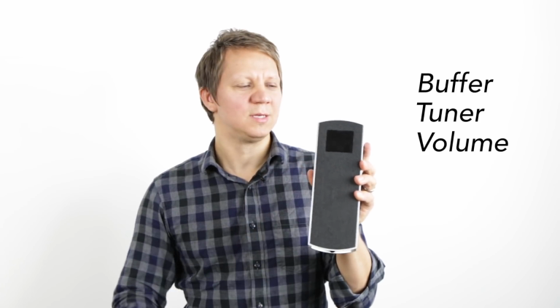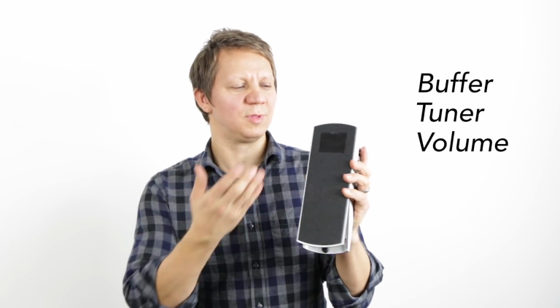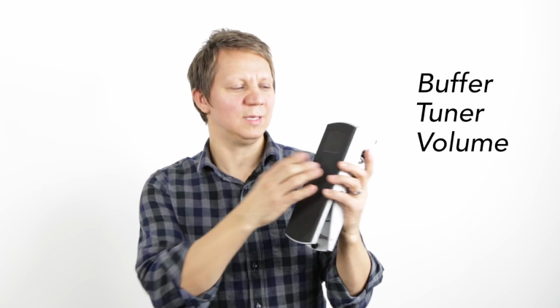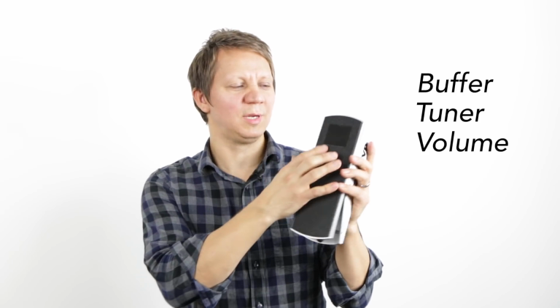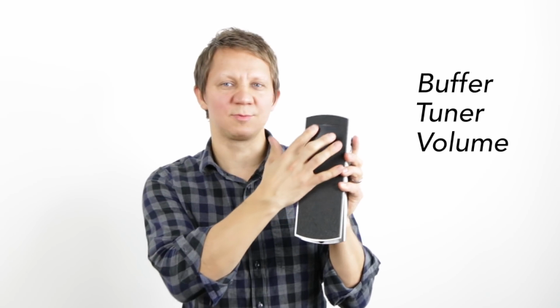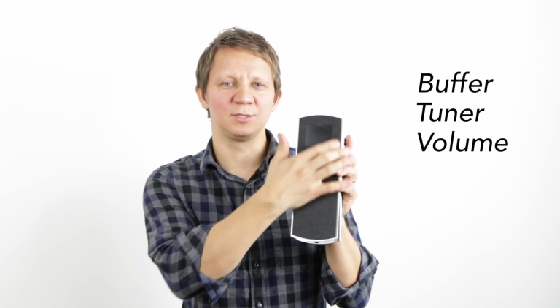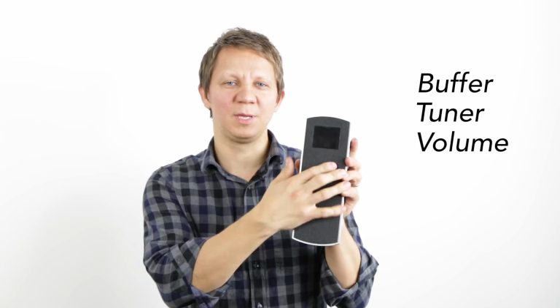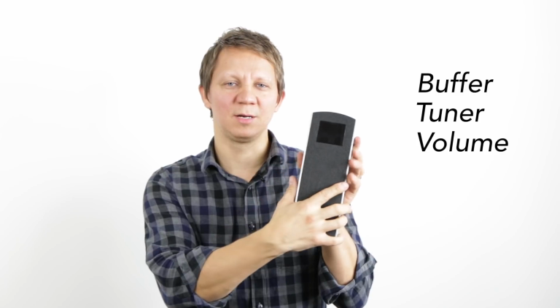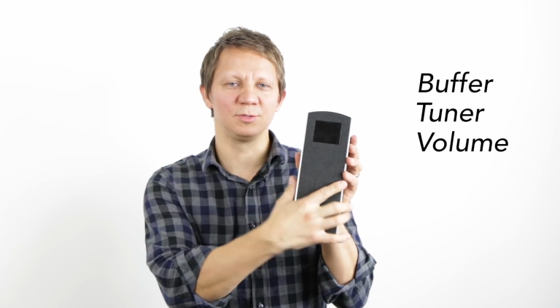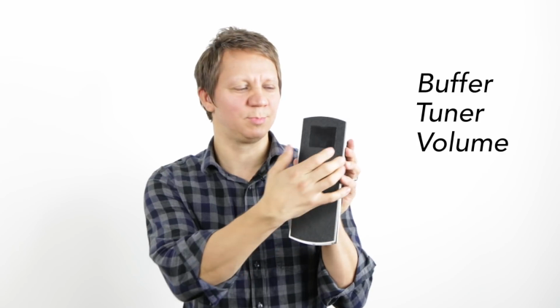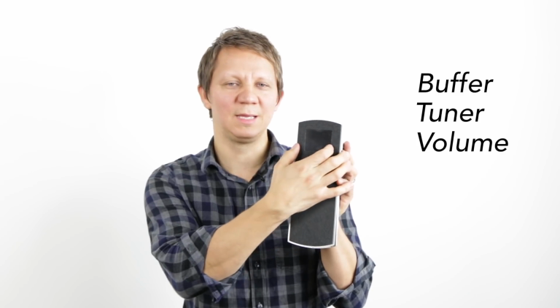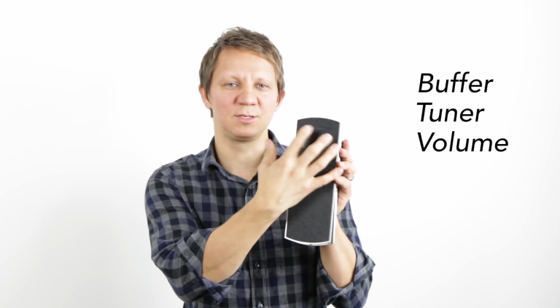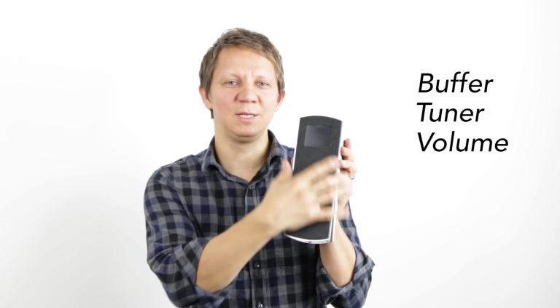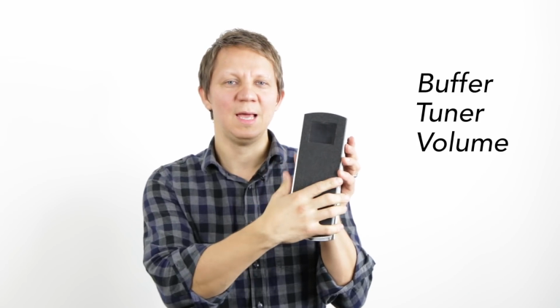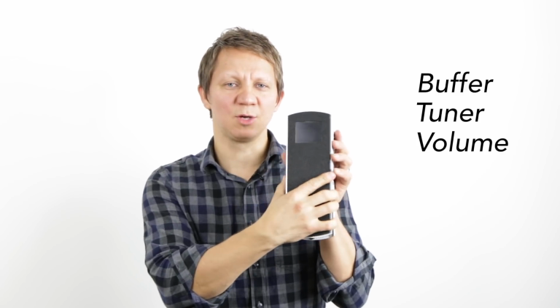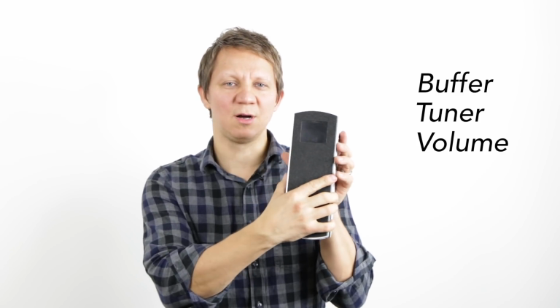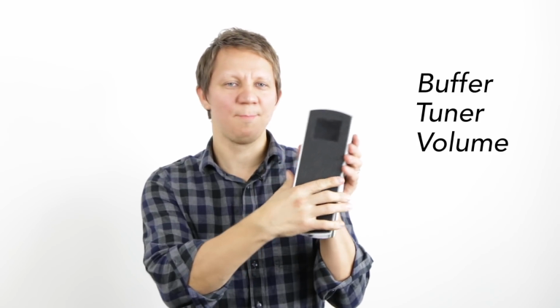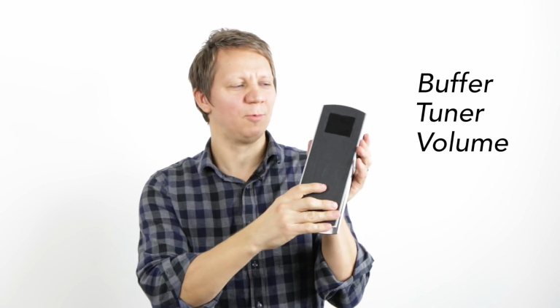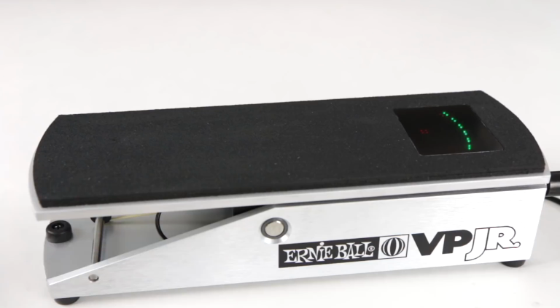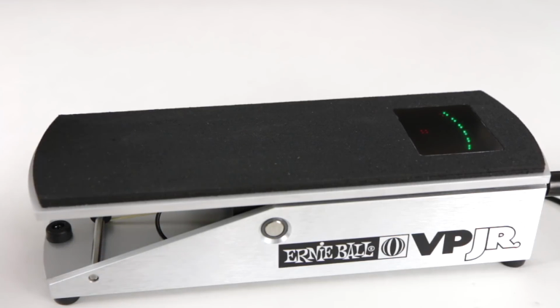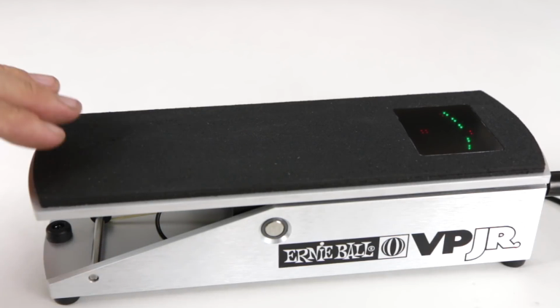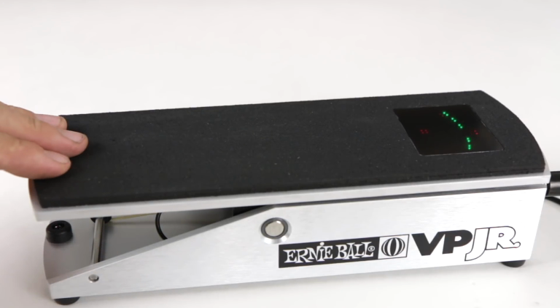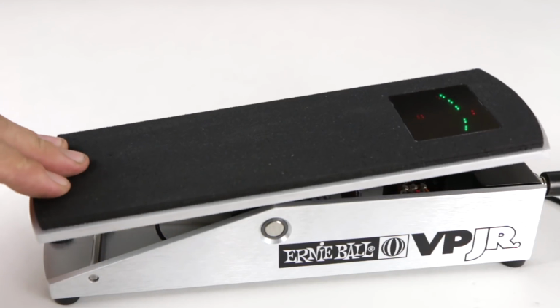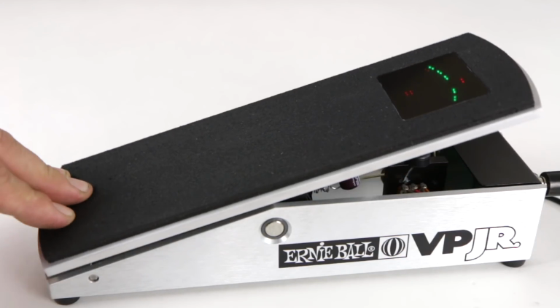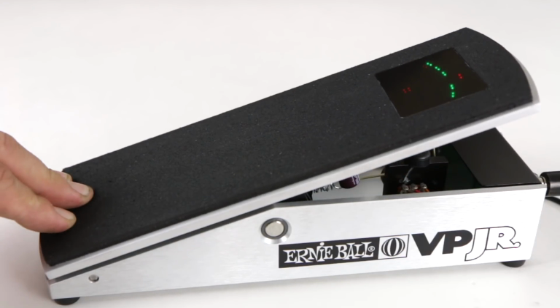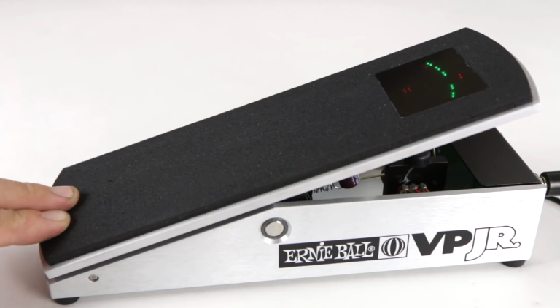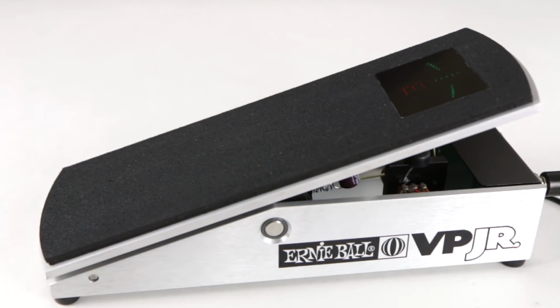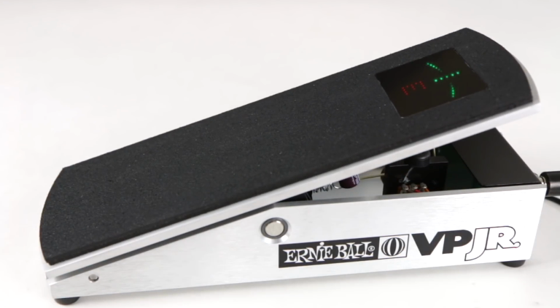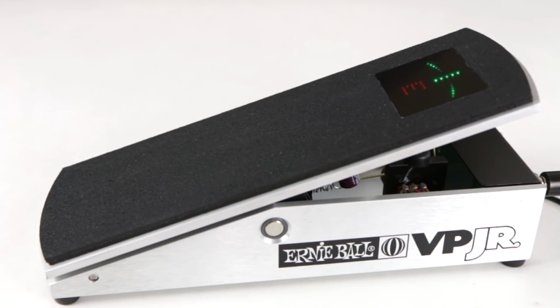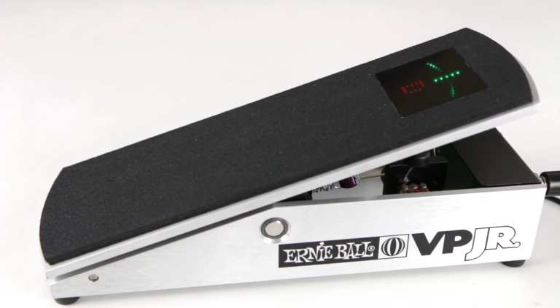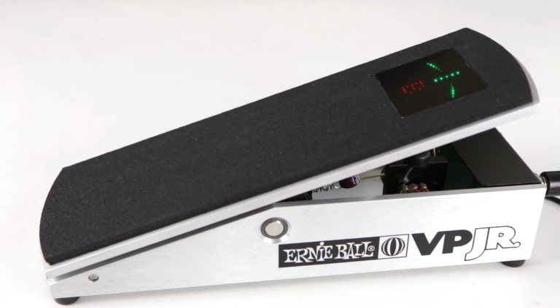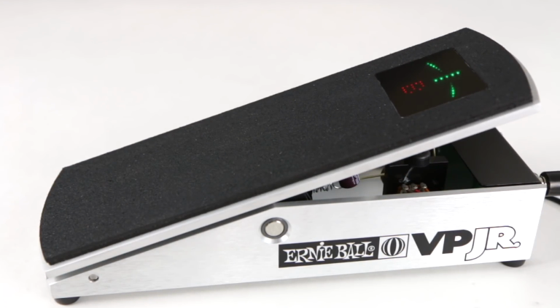The screen is right on top here, it'll display the tuning, it's always on. When you pull back you can tune, kill your volume signal and tune.